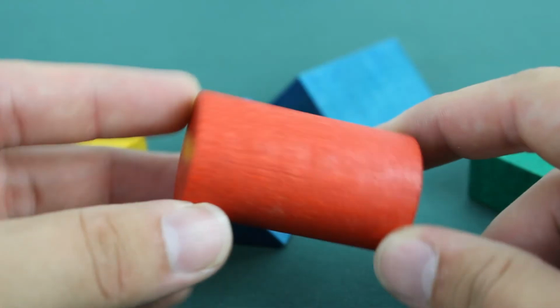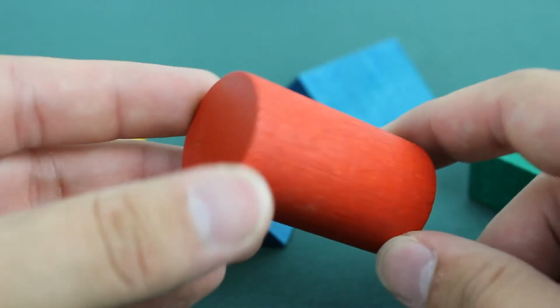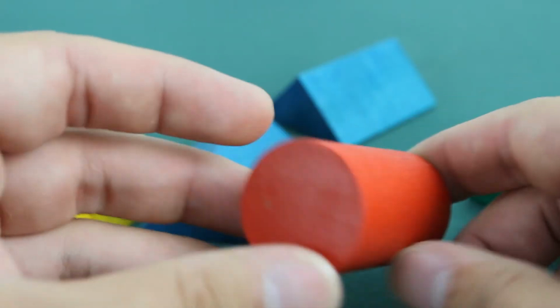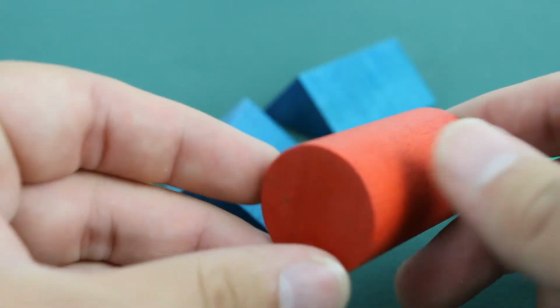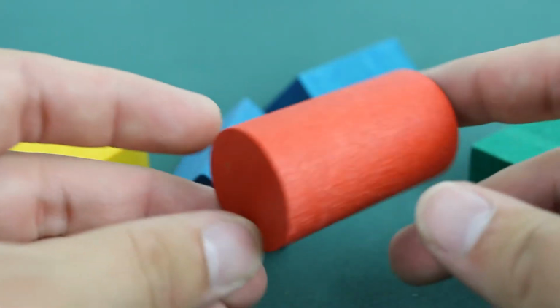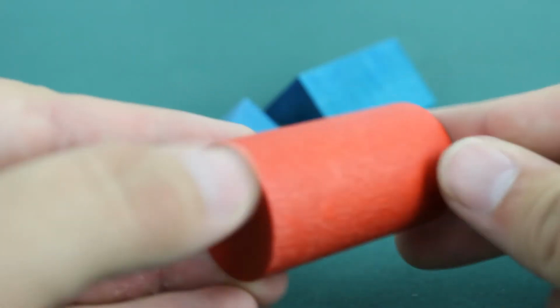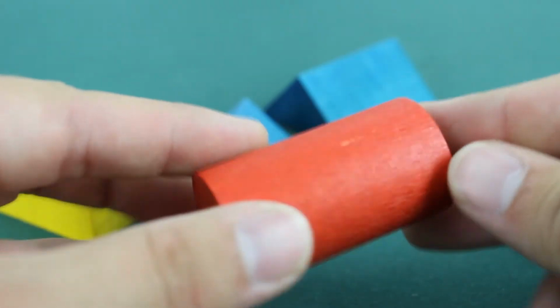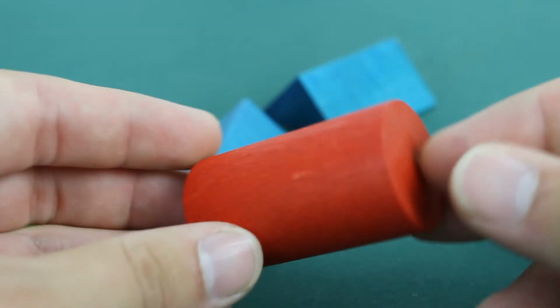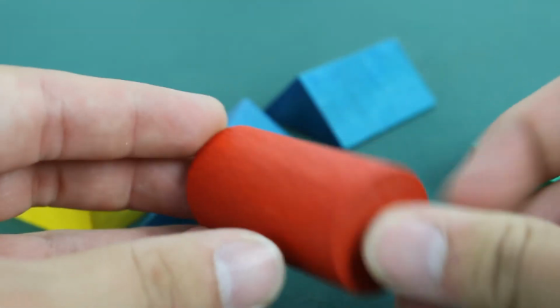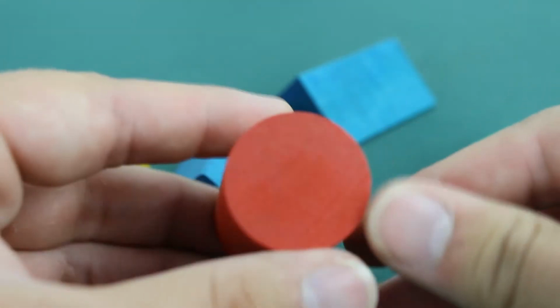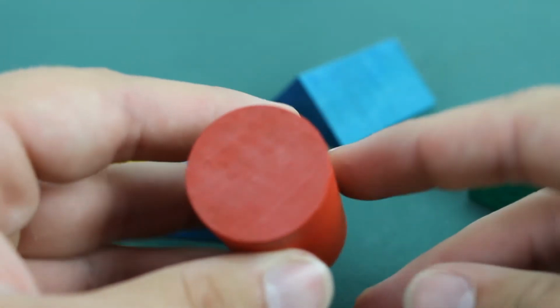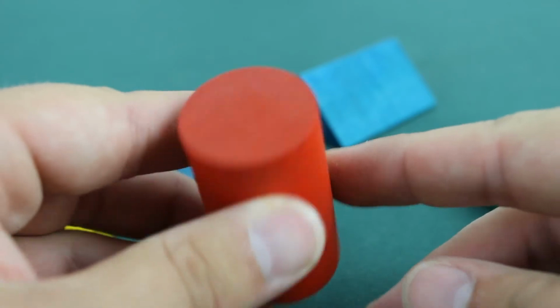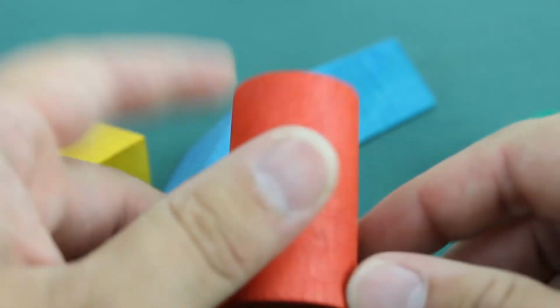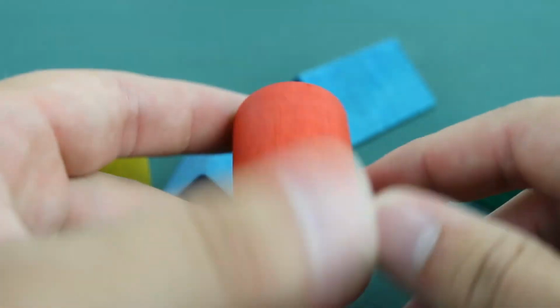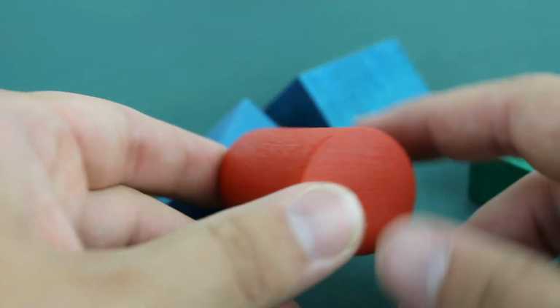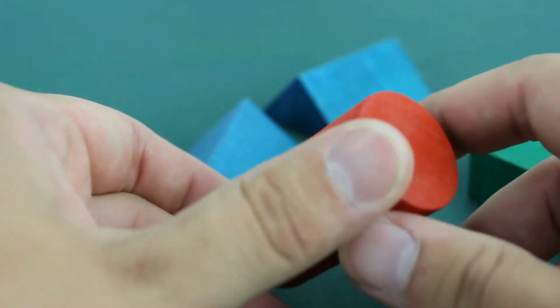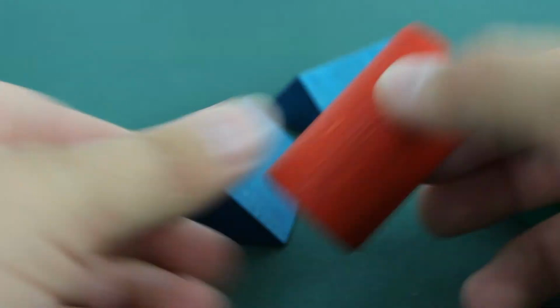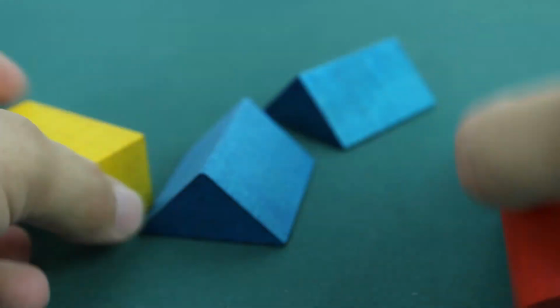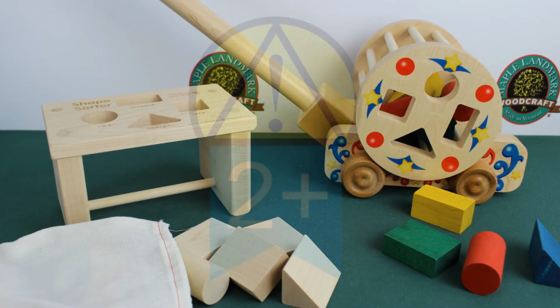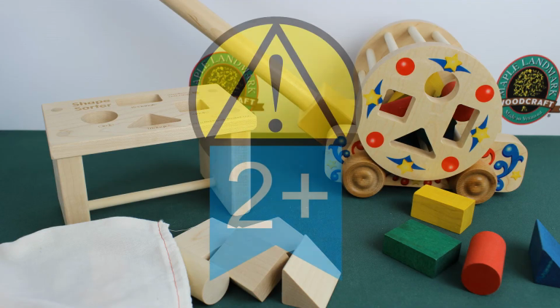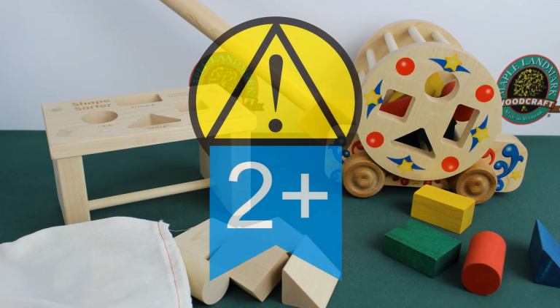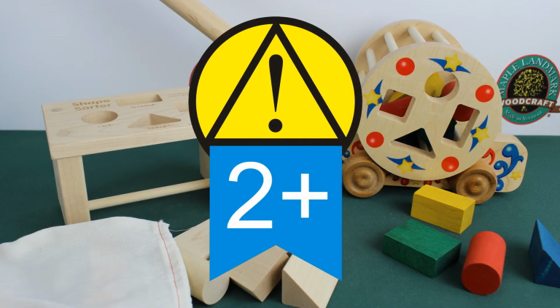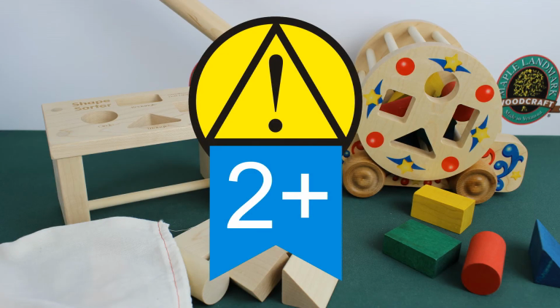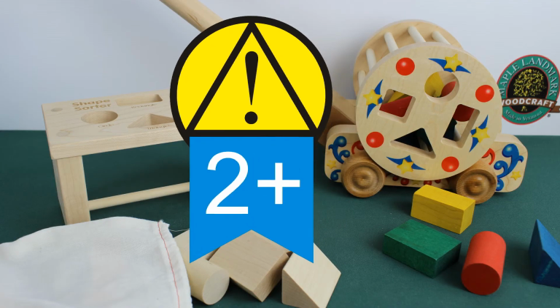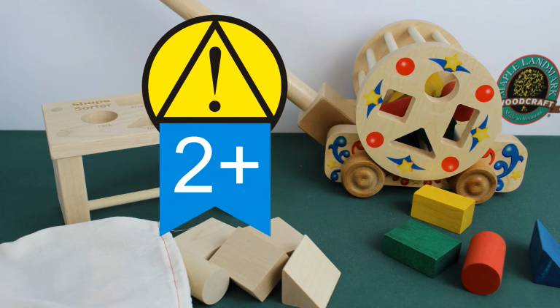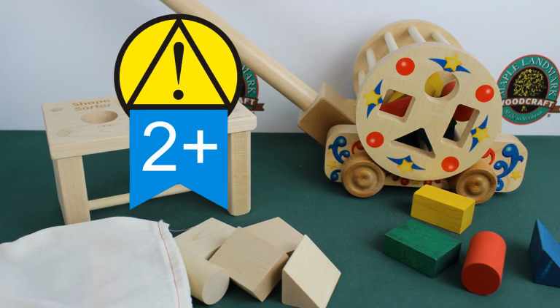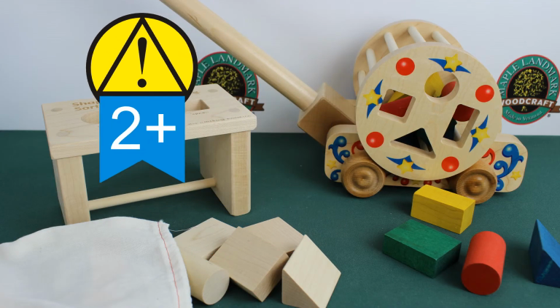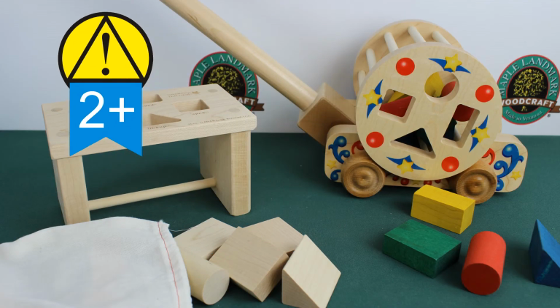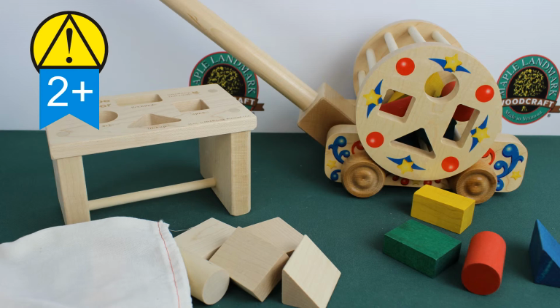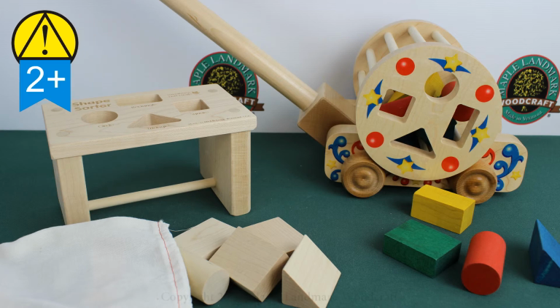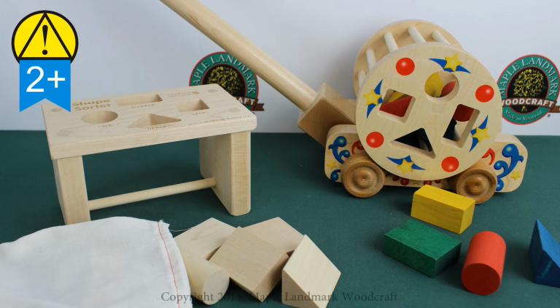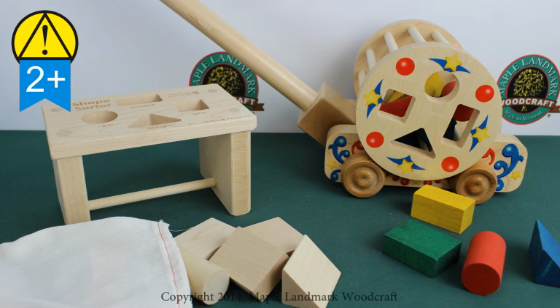The Shape Sorters are great for cognitive skills, in addition to teaching basic colors and shapes. Designed and tested for ages 2 and up. Shape Sorters by Maple Landmark.